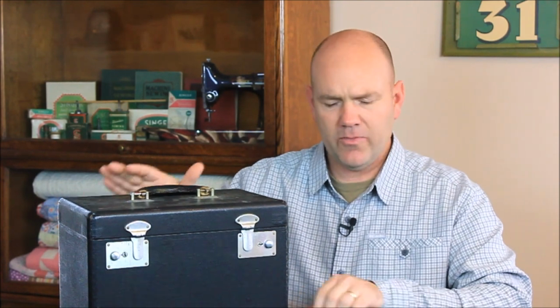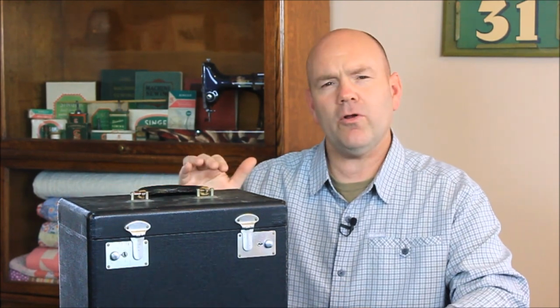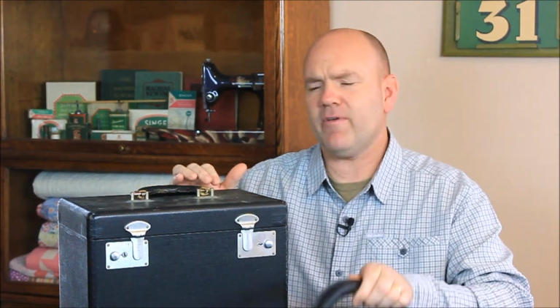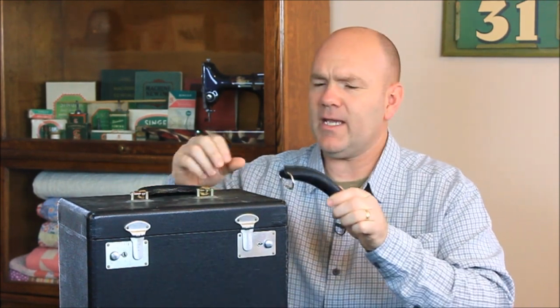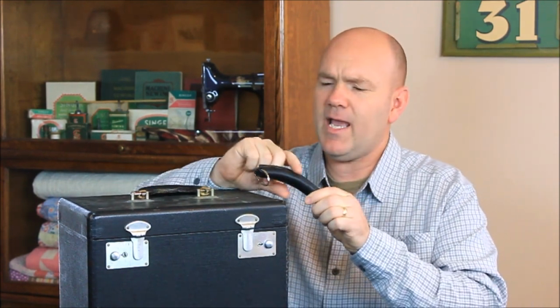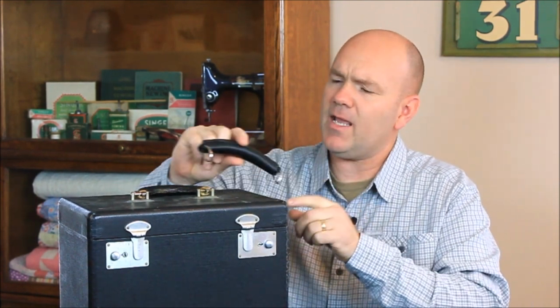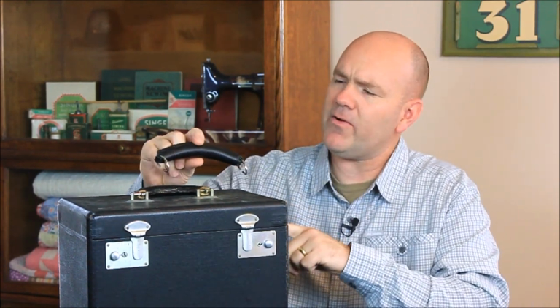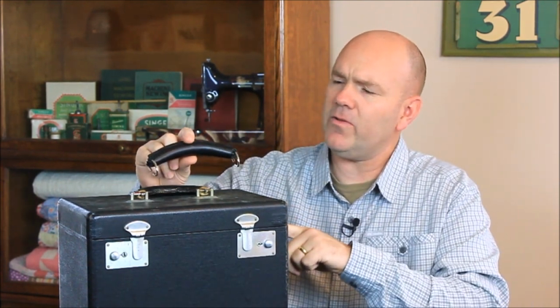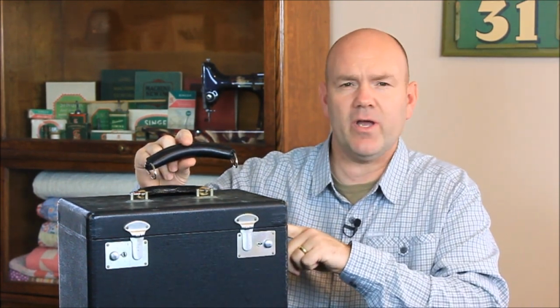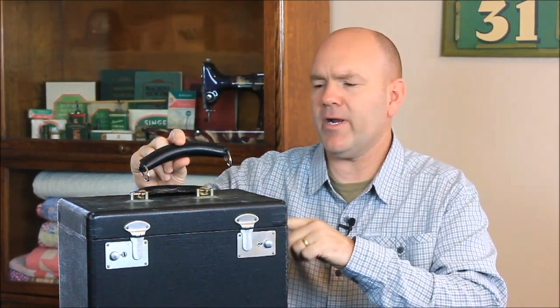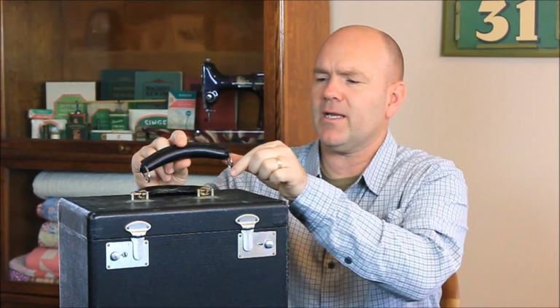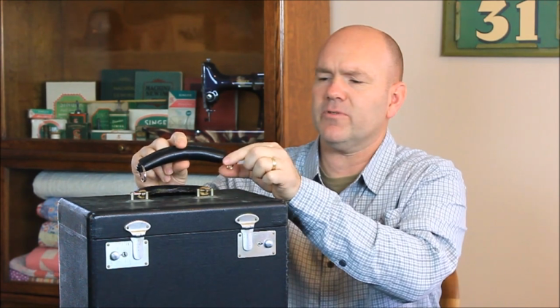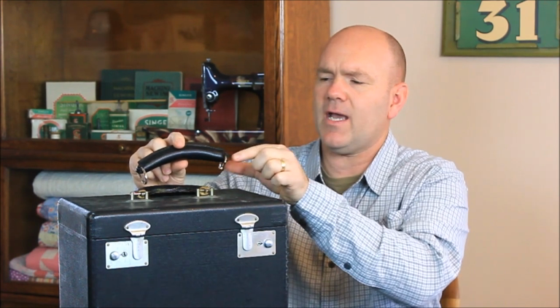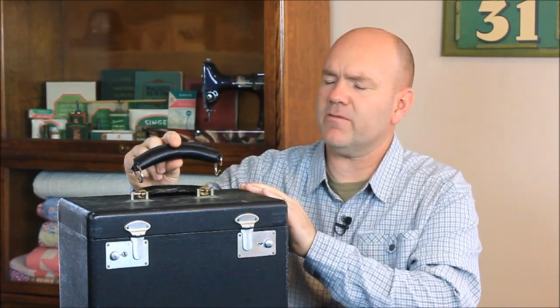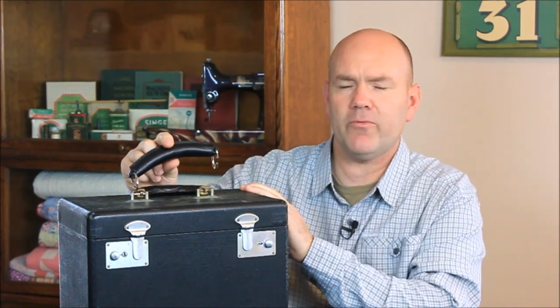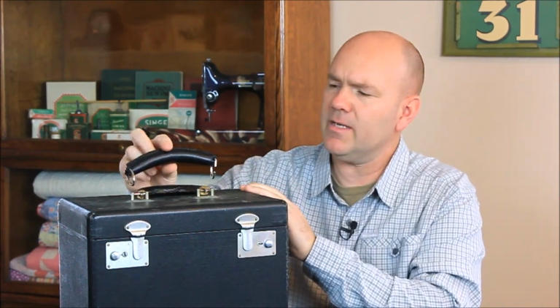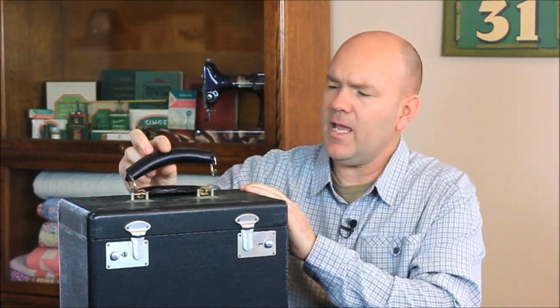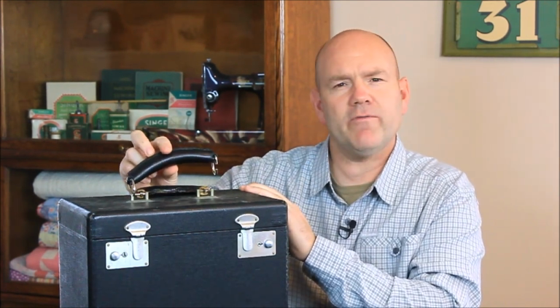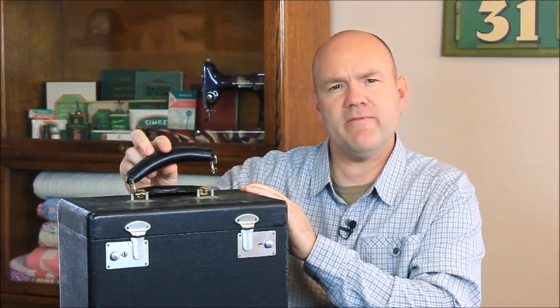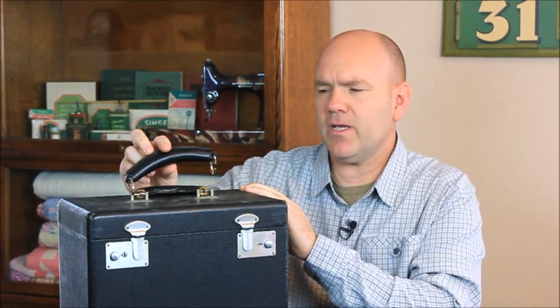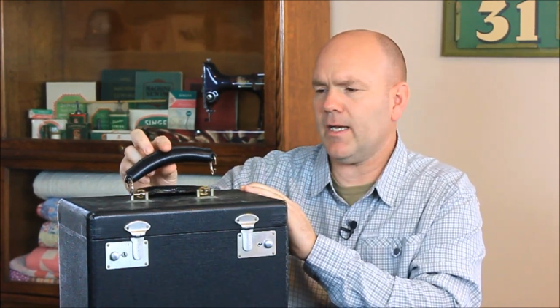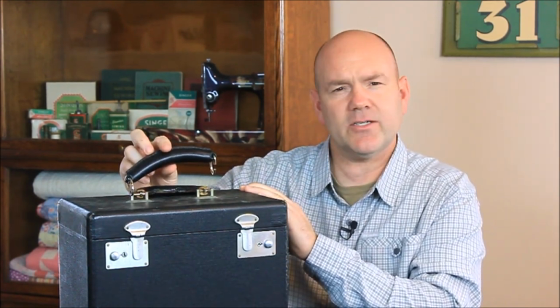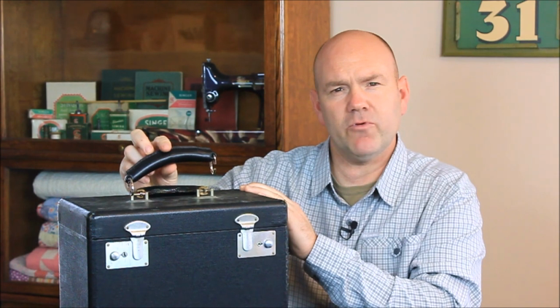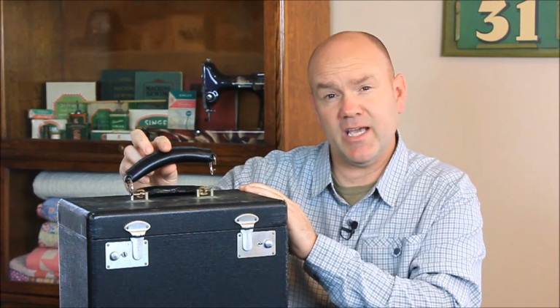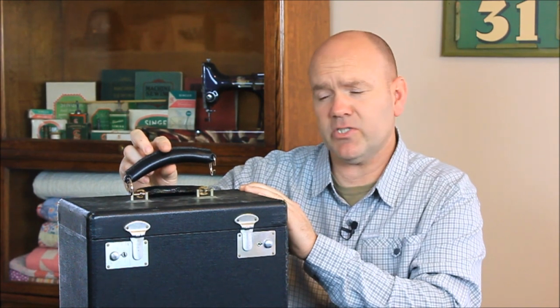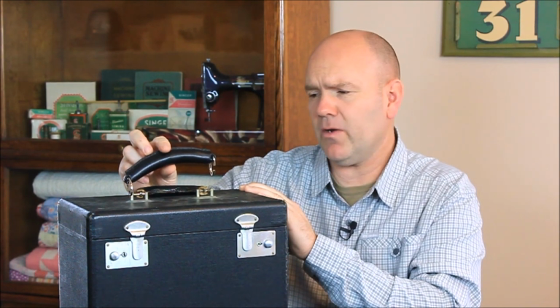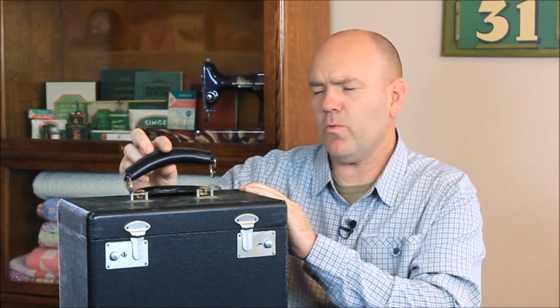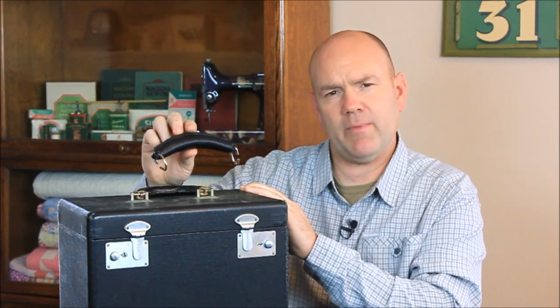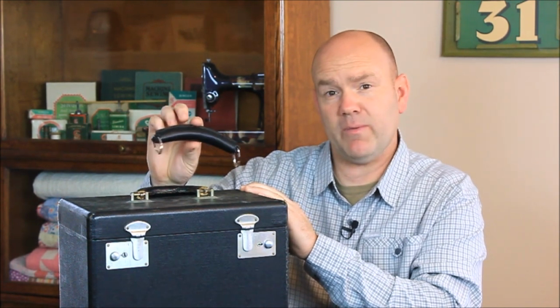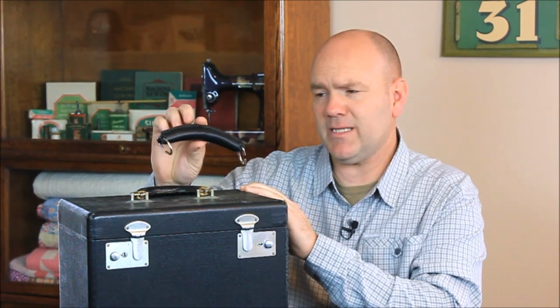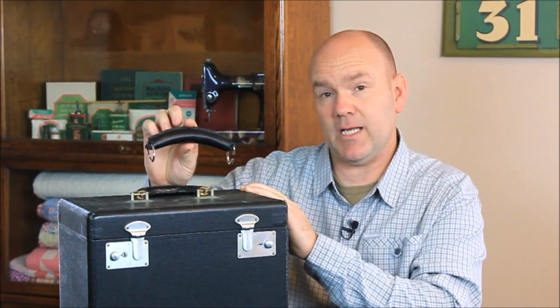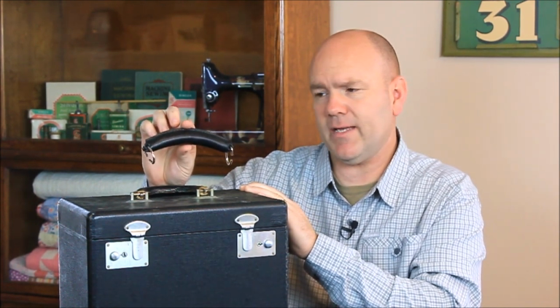The early featherweight cases had a leather handle that was held on by rings — a couple different styles of metal rings. In one of our previous videos, actually Ruthie's case polishing video, we talk about how to replace this style of handle.